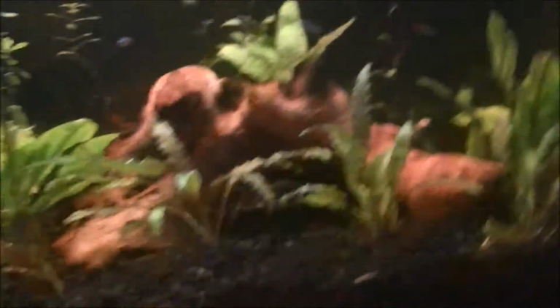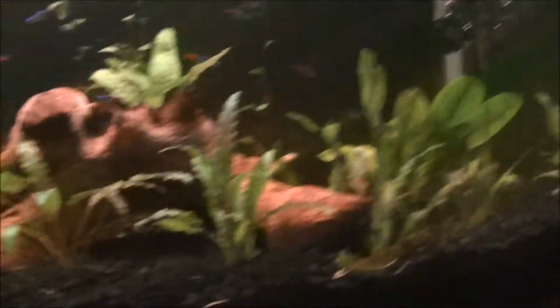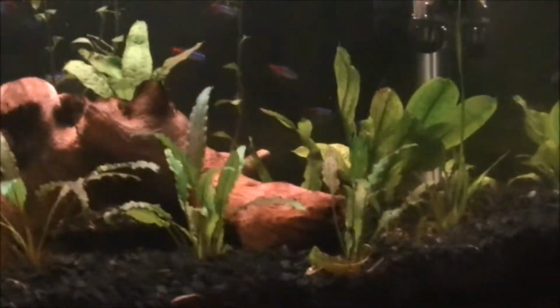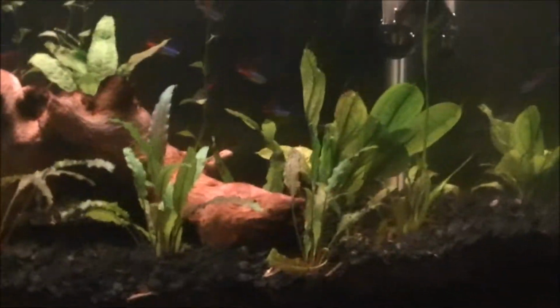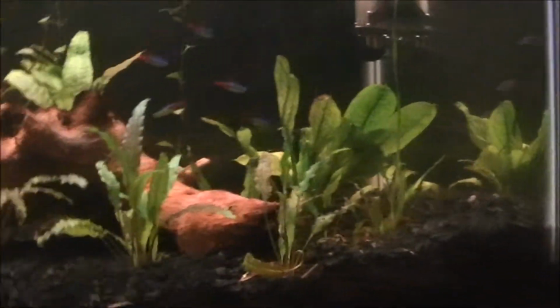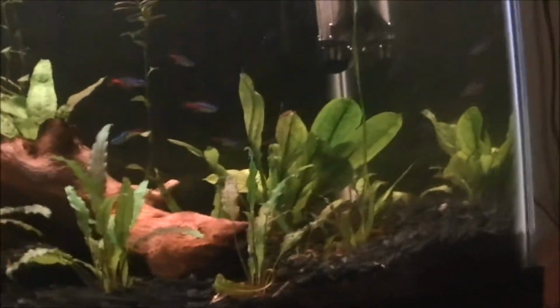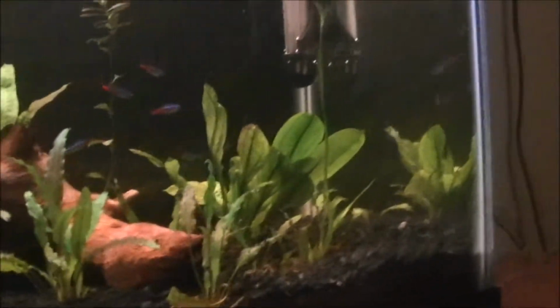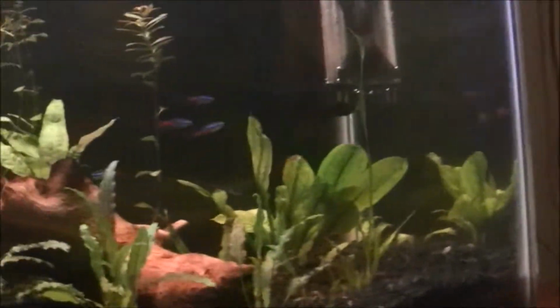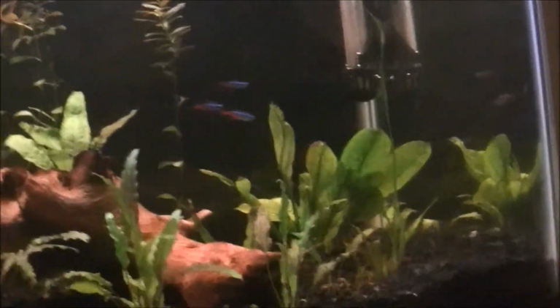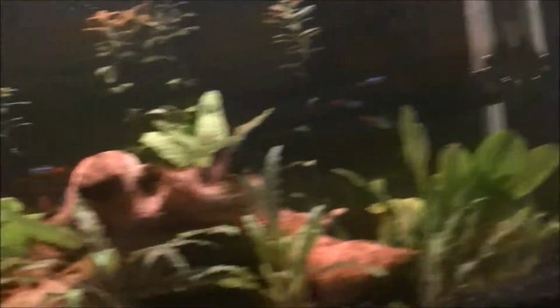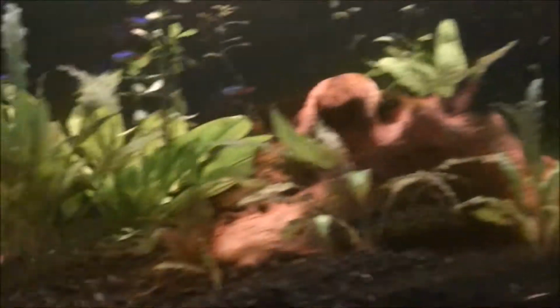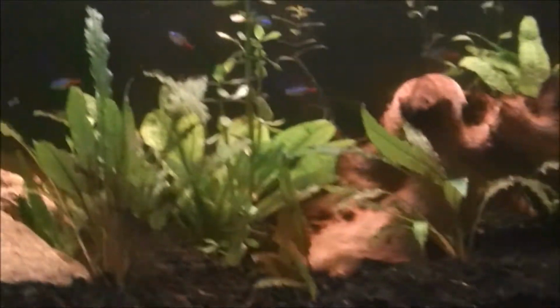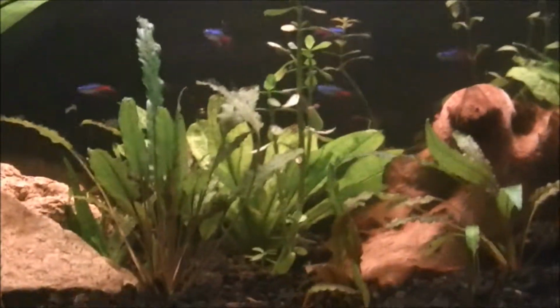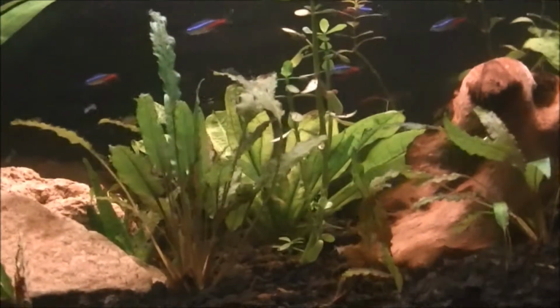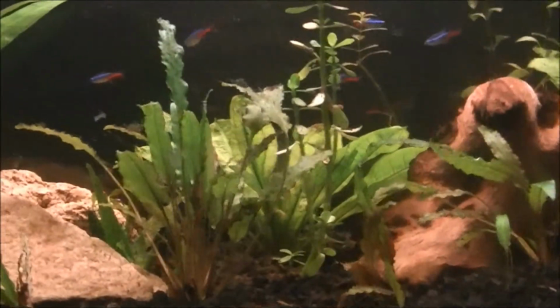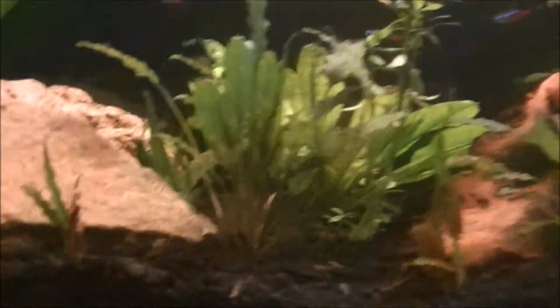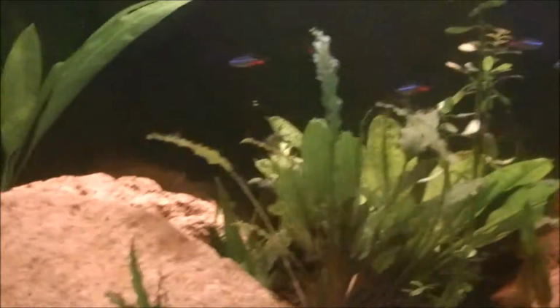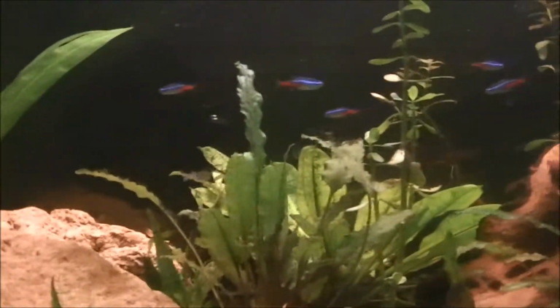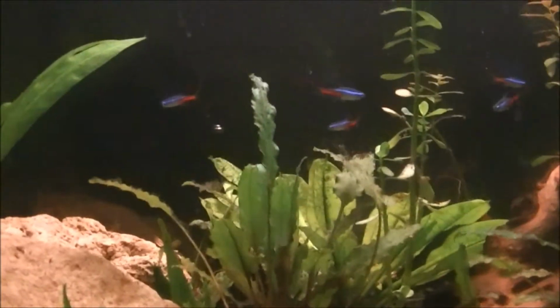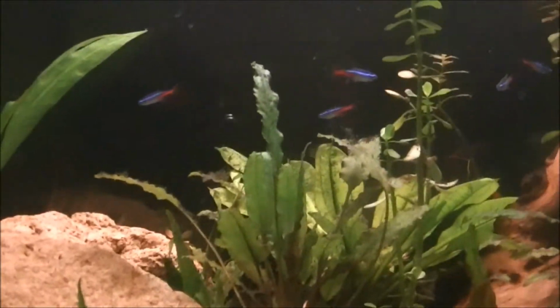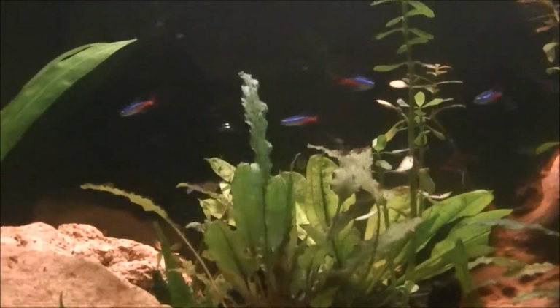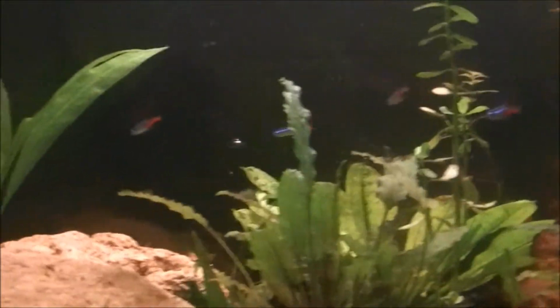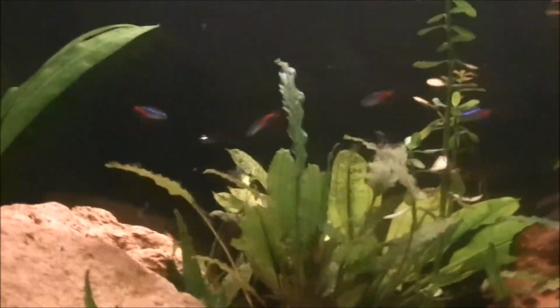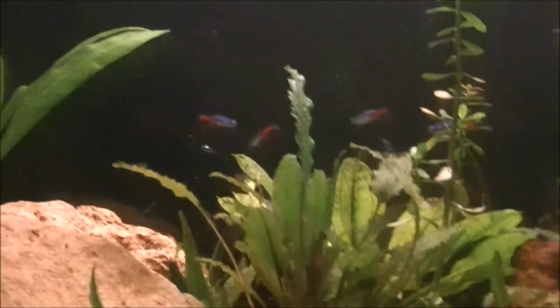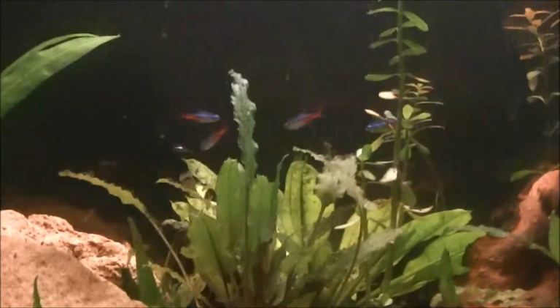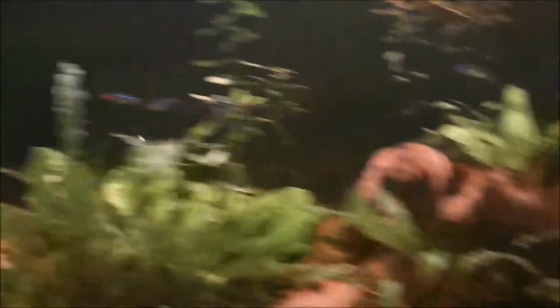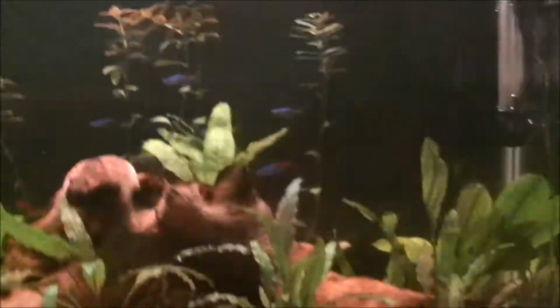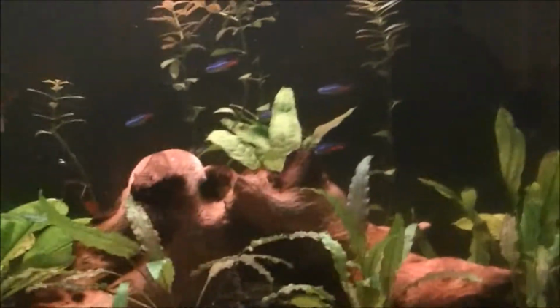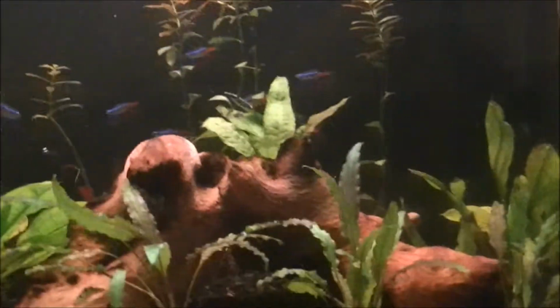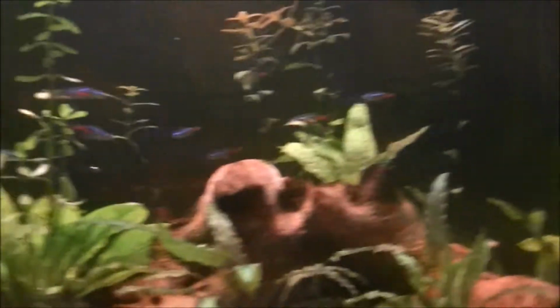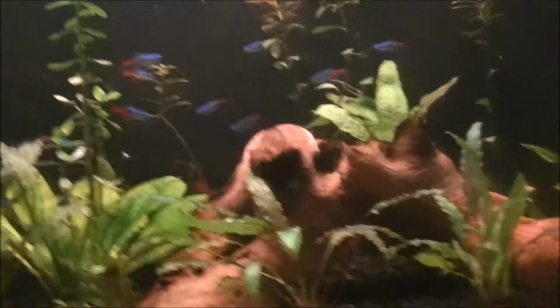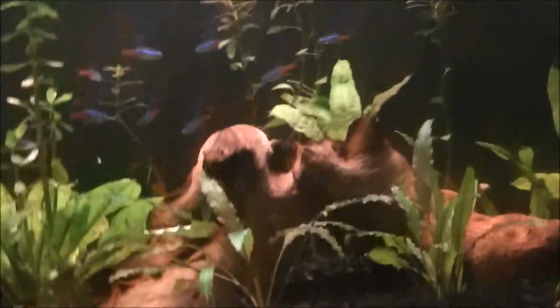They grow up to around 1 inch. I've never seen any of them over an inch. These are about three-fourths of an inch right now. I've had them for about 10 days.